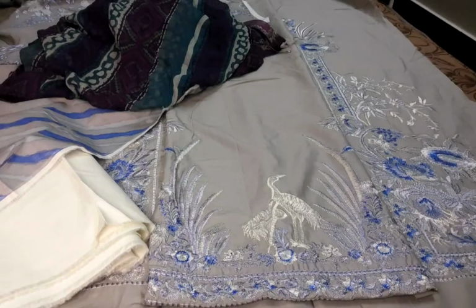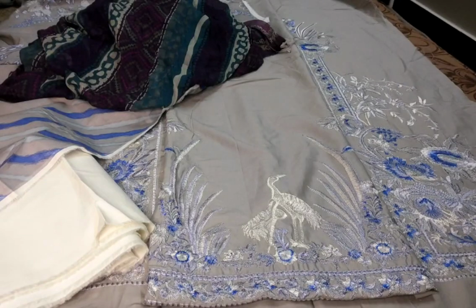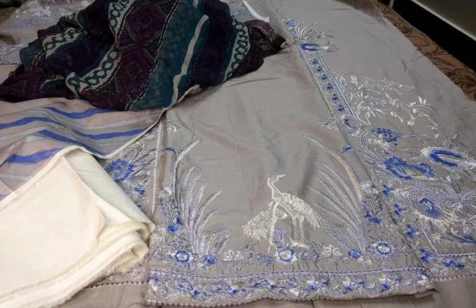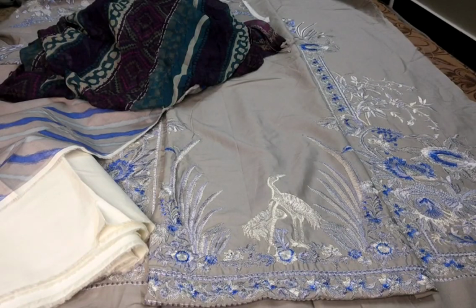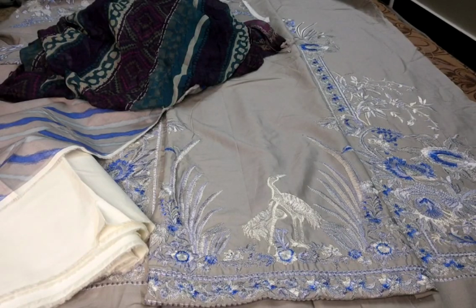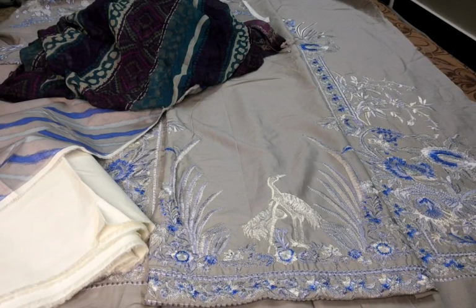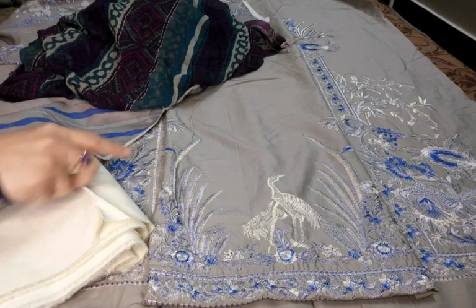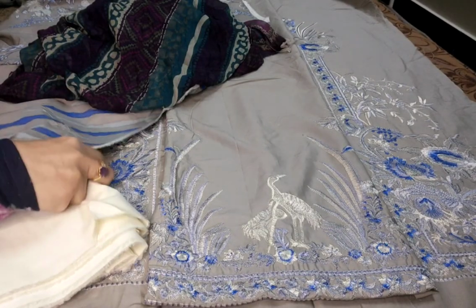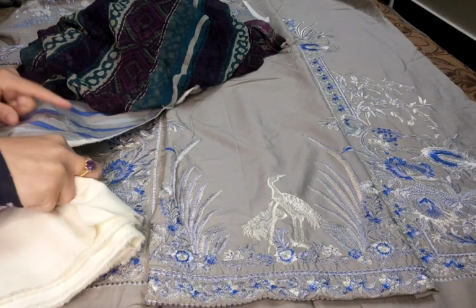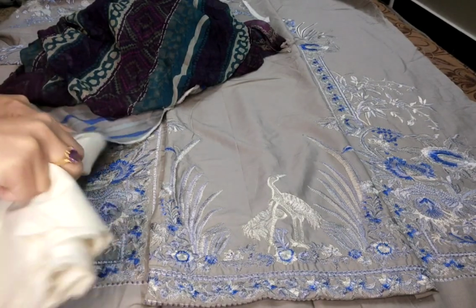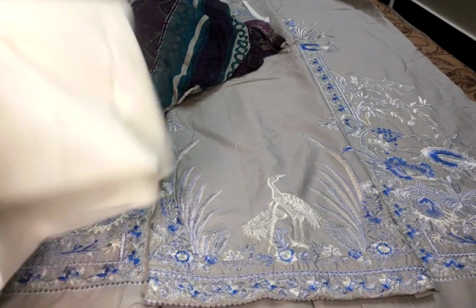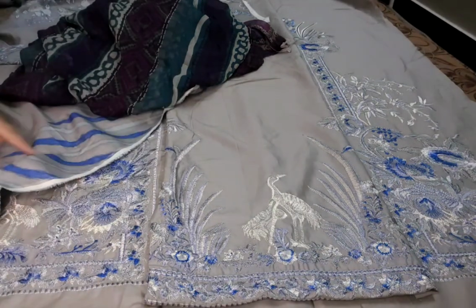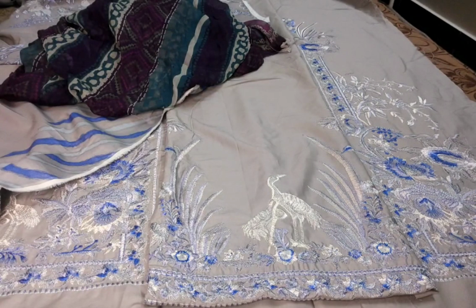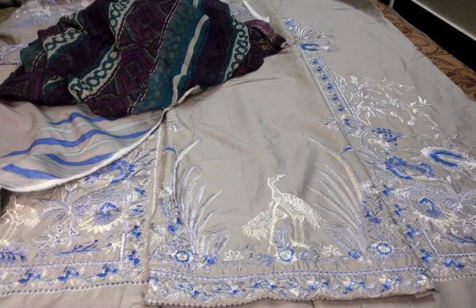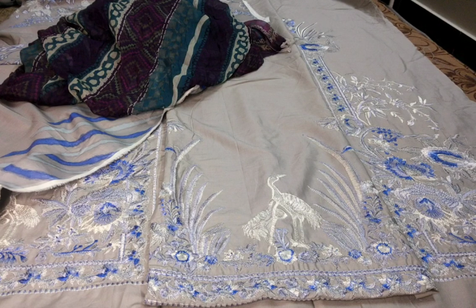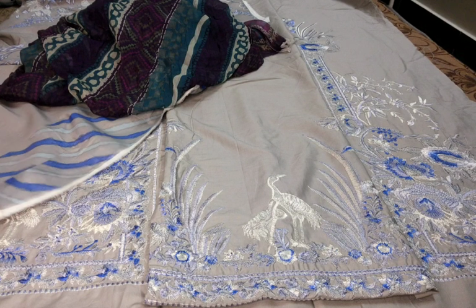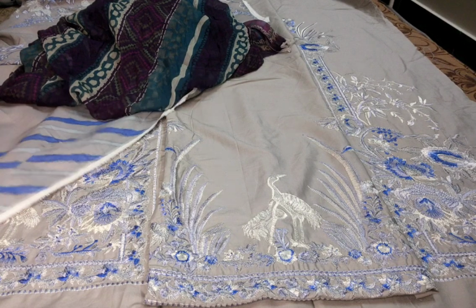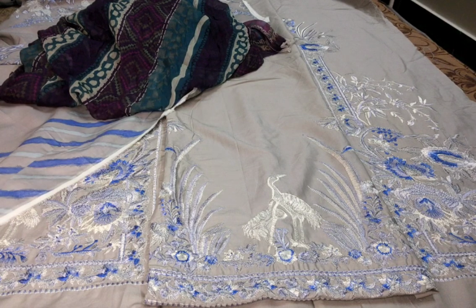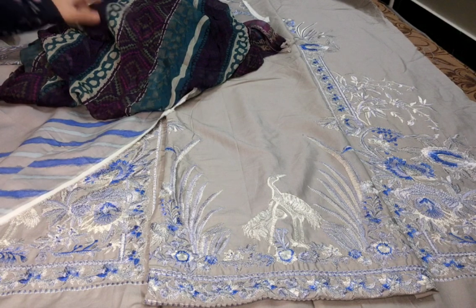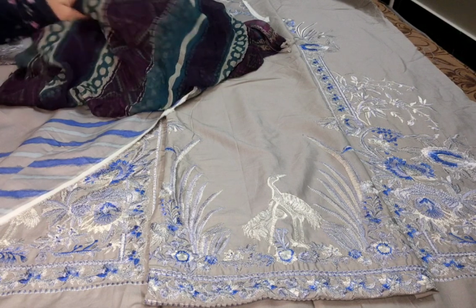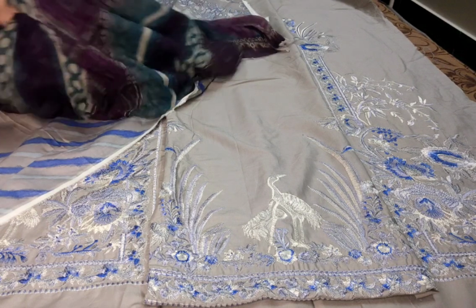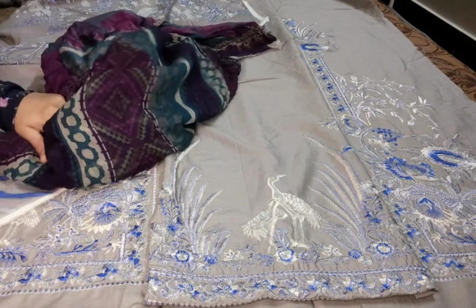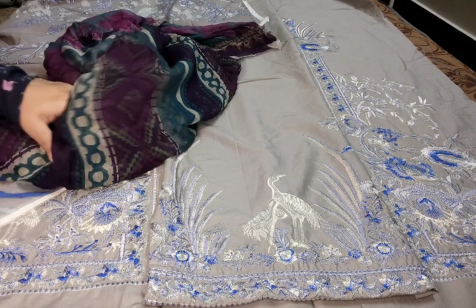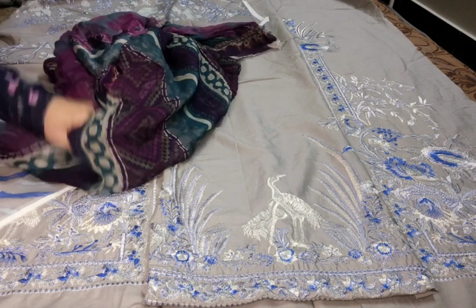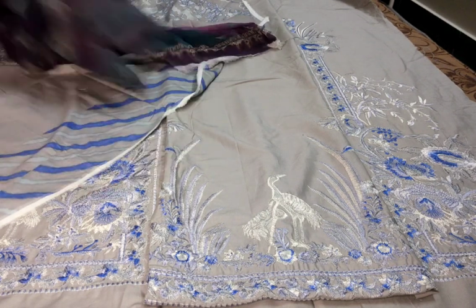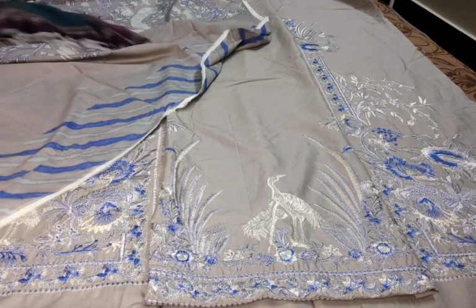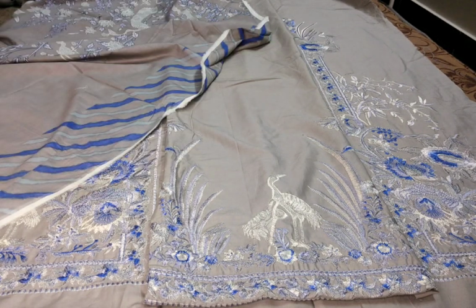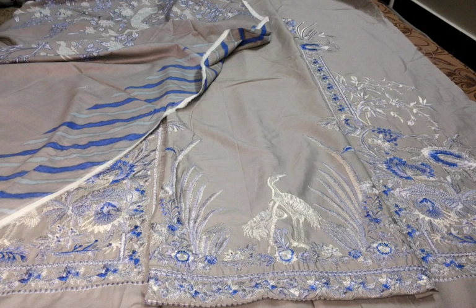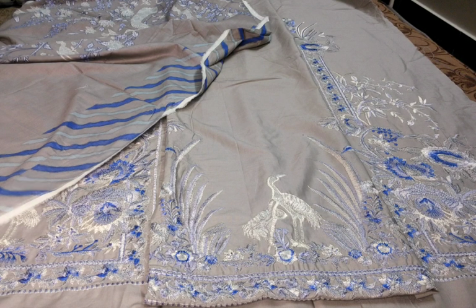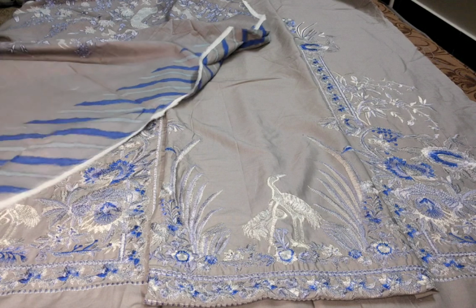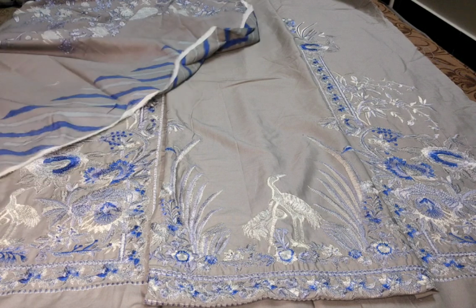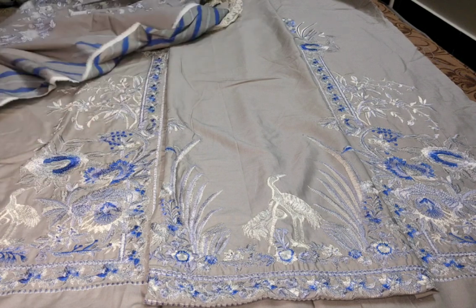Assalamu alaikum, welcome to our channel She Essentials by Sahar Jha. Bits Brands ka befri stock discounted price mein milta hai. Sana Safinaz with Mariya B dupatta mein aapko baat mein dikhhauungi. Pahle mein aapko shirt dikhha dieti ho.